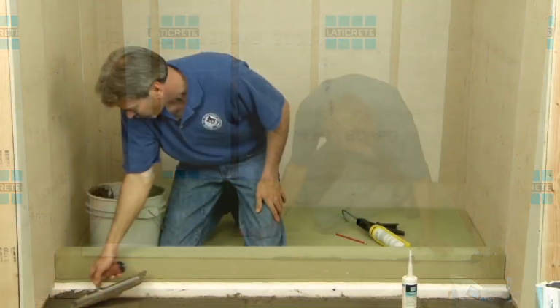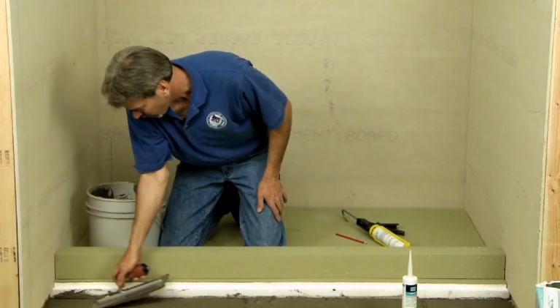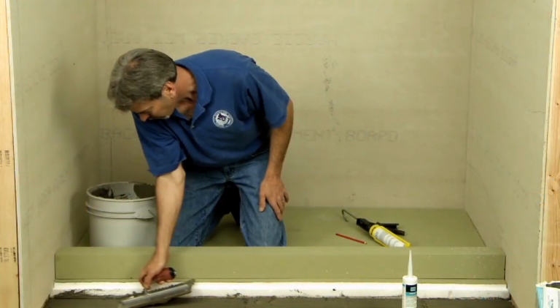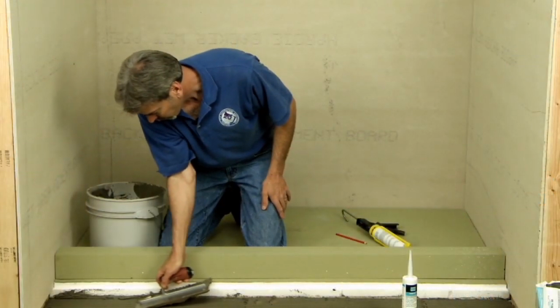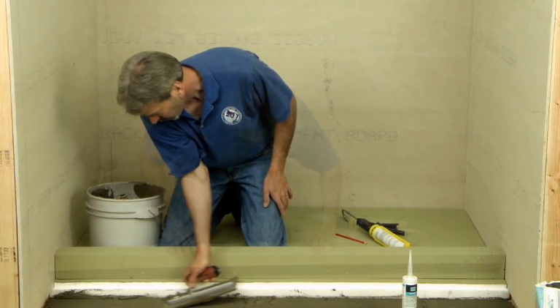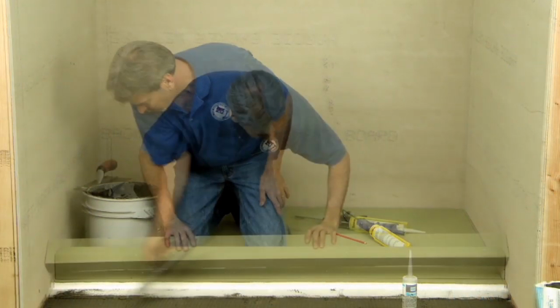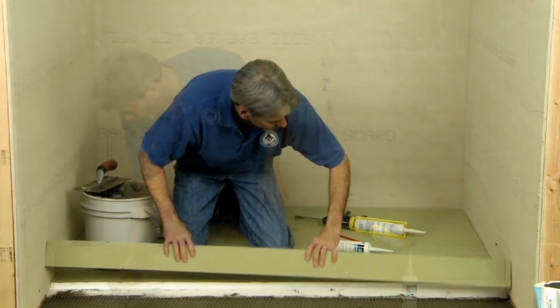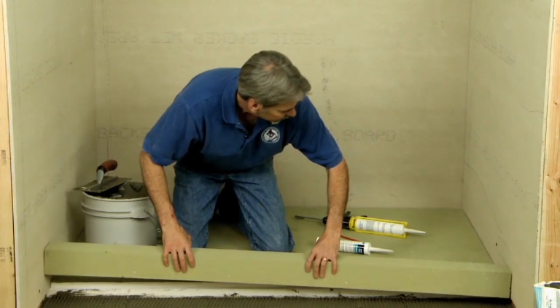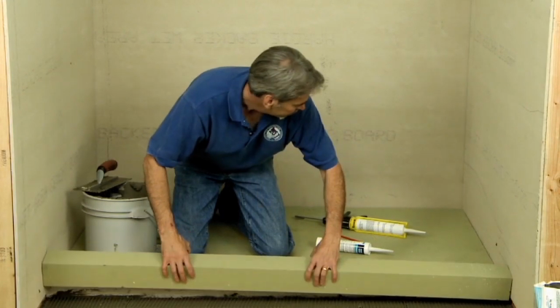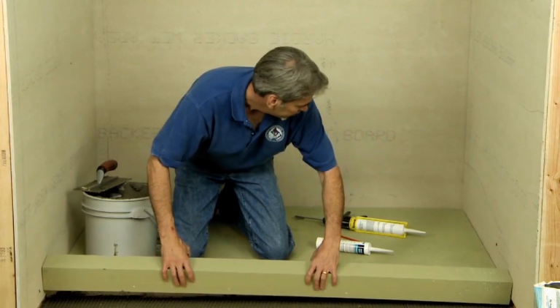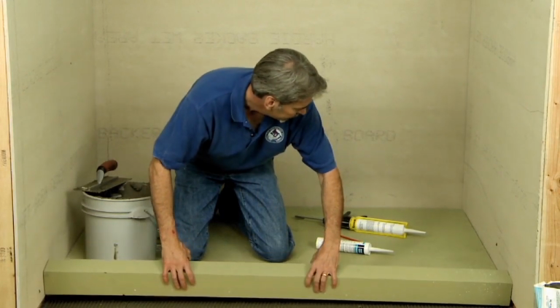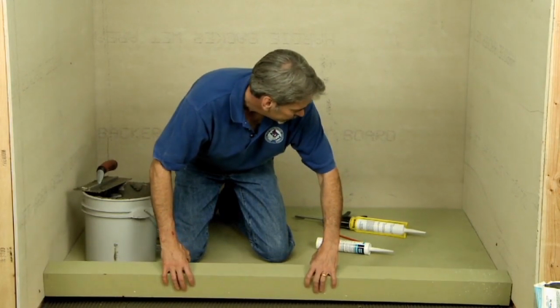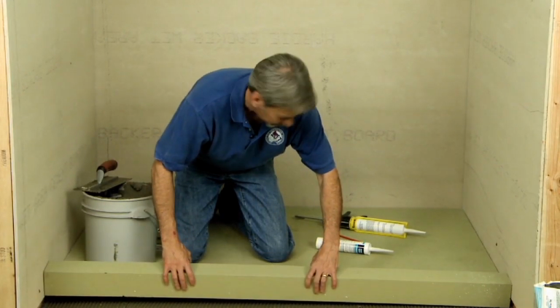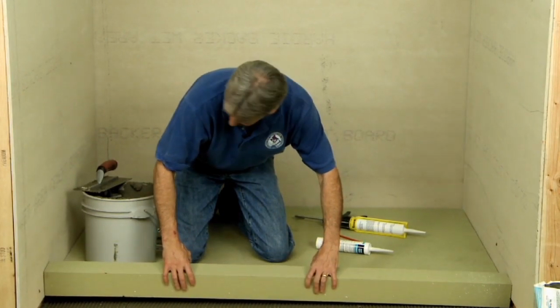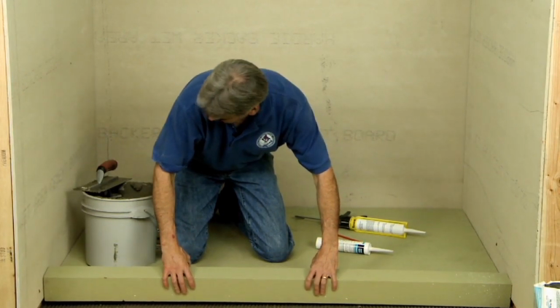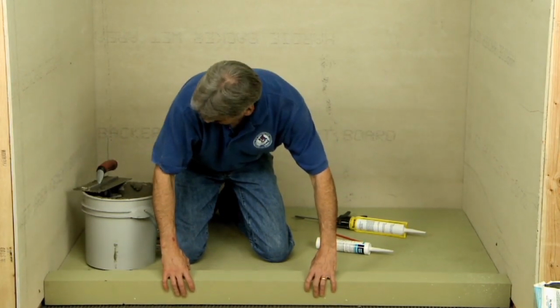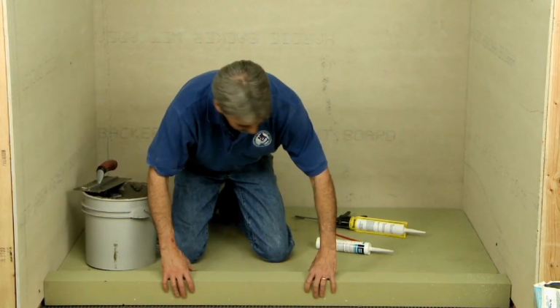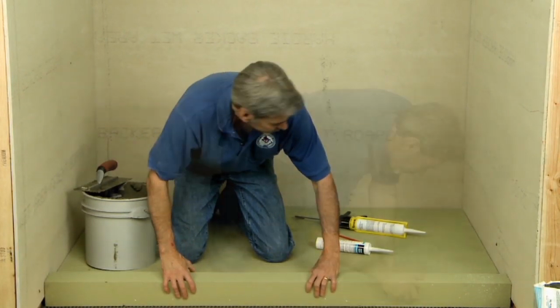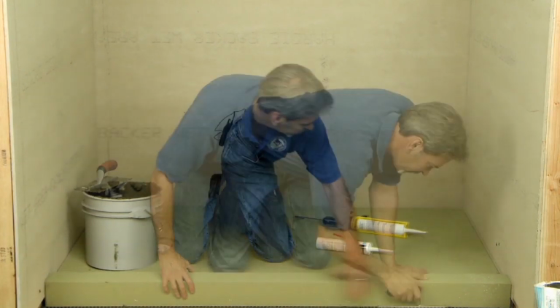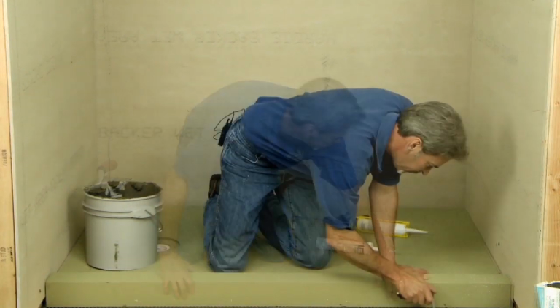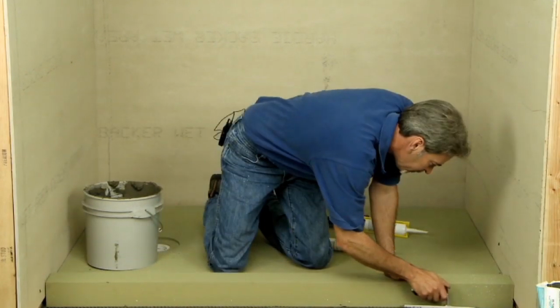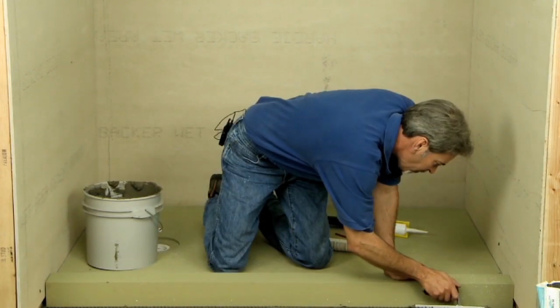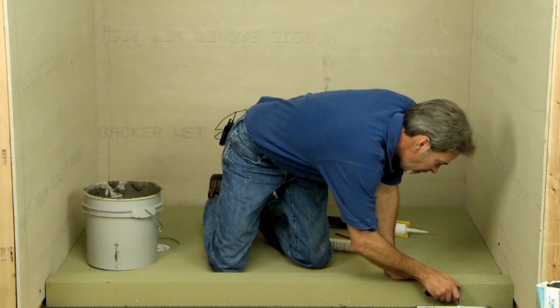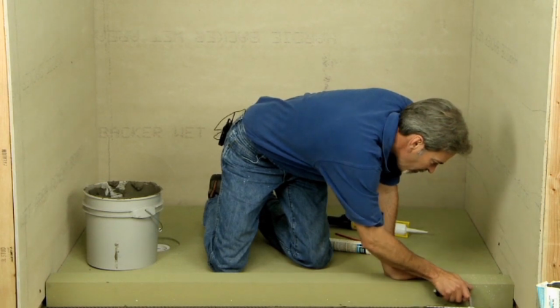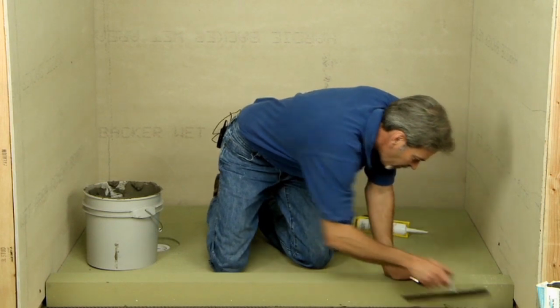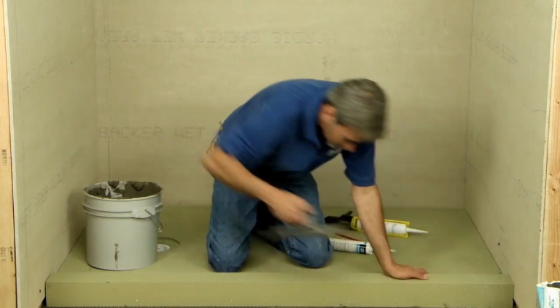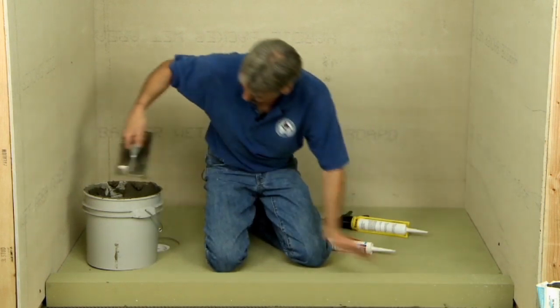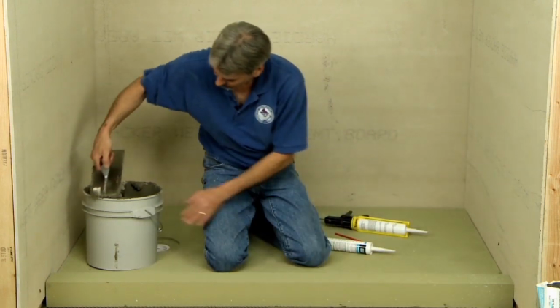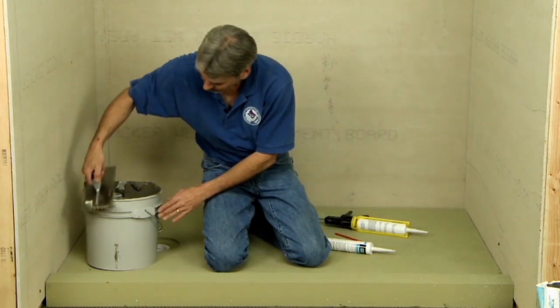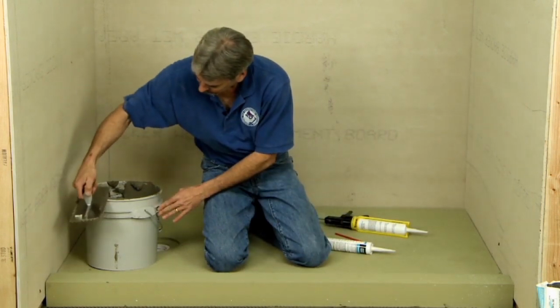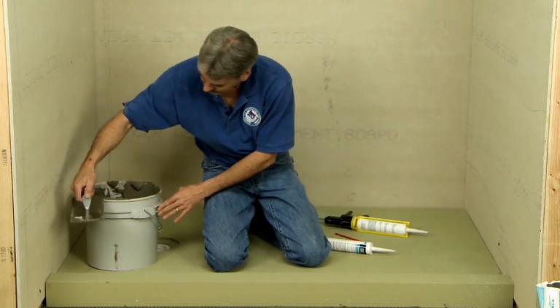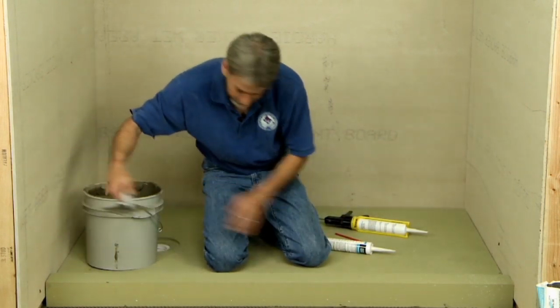This sealant material is used at the perimeter of the pan assembly, where the backer board meets the base. After the curb is in place, be sure to clean away any excess mortar and sealant.